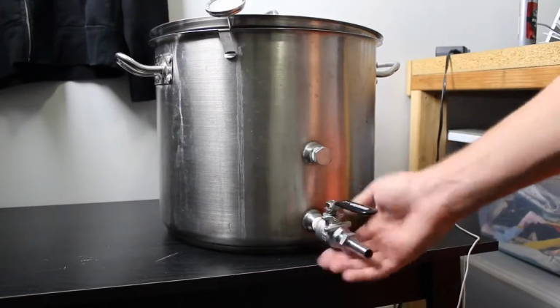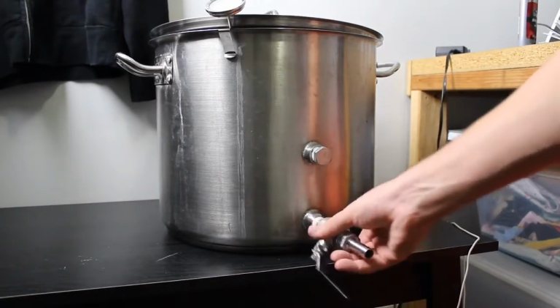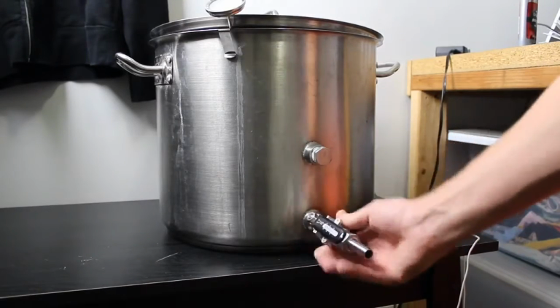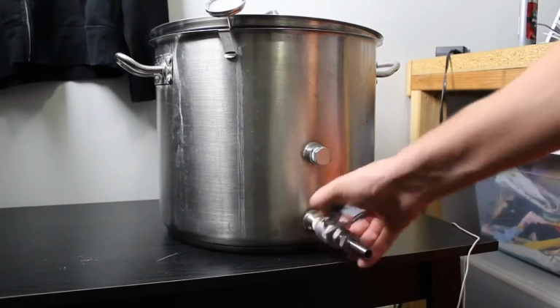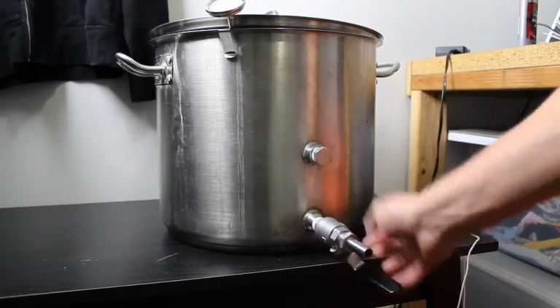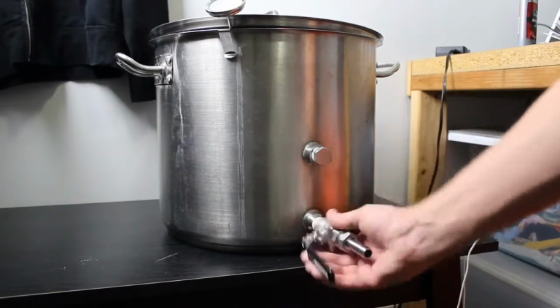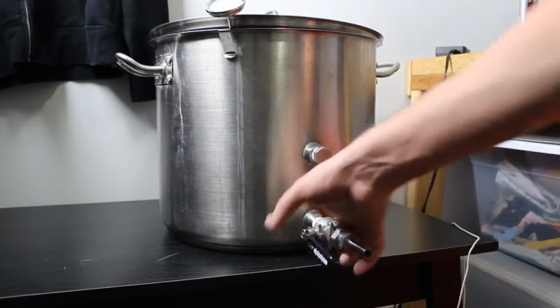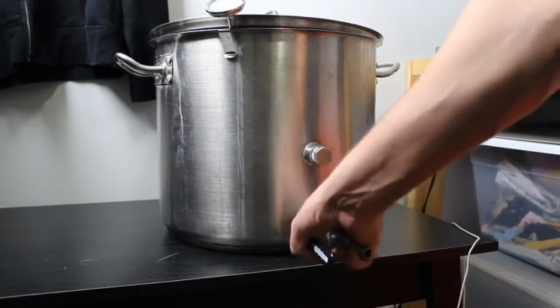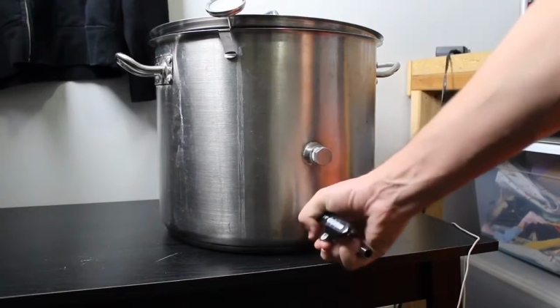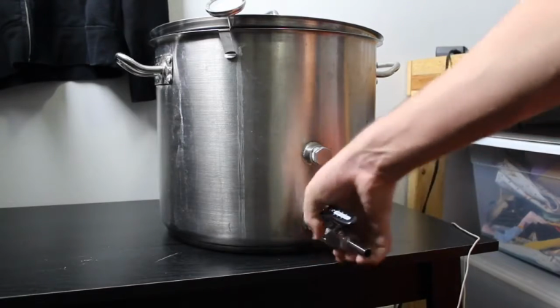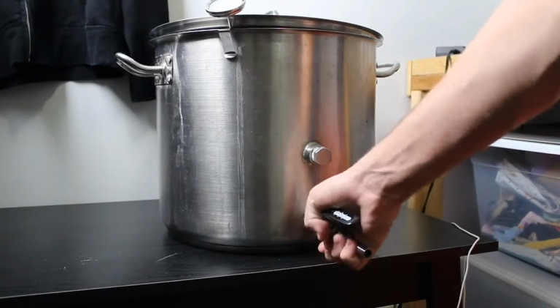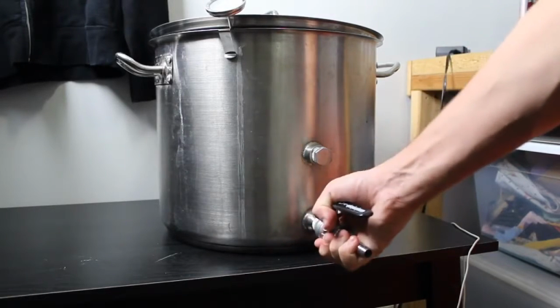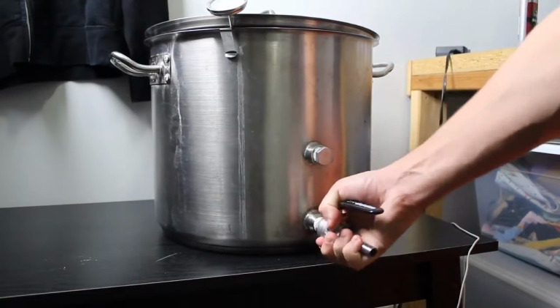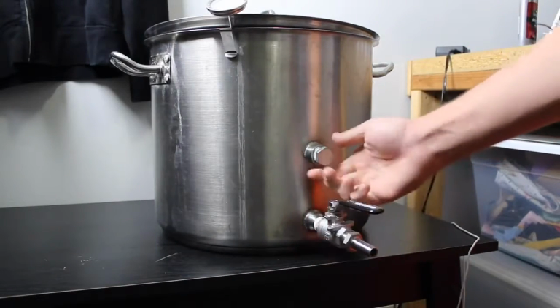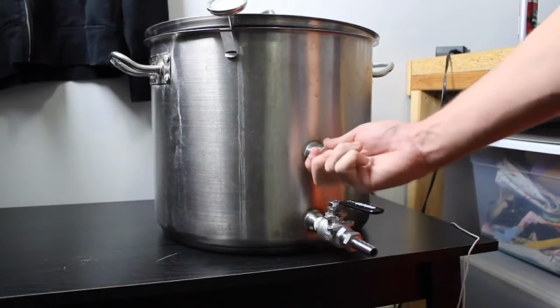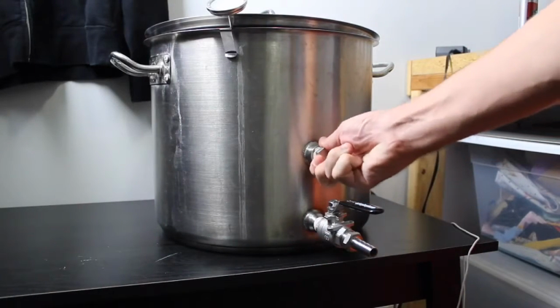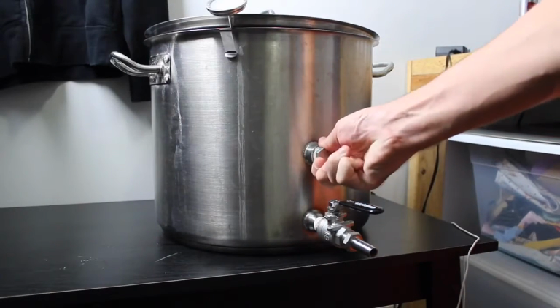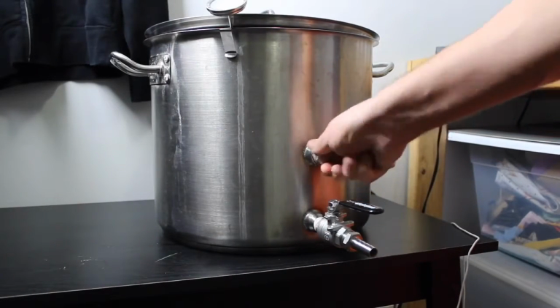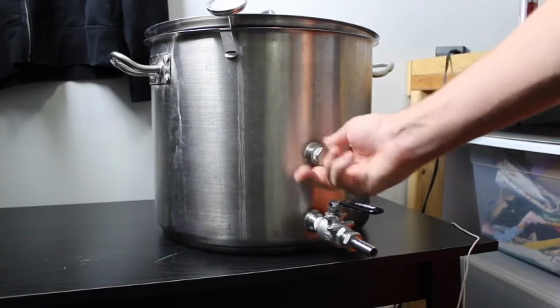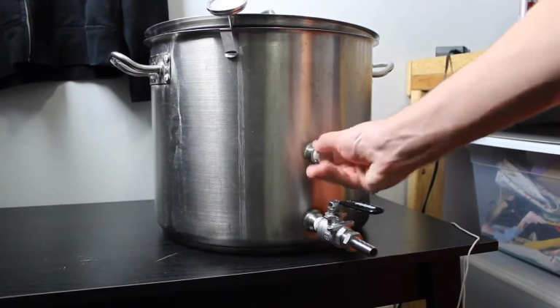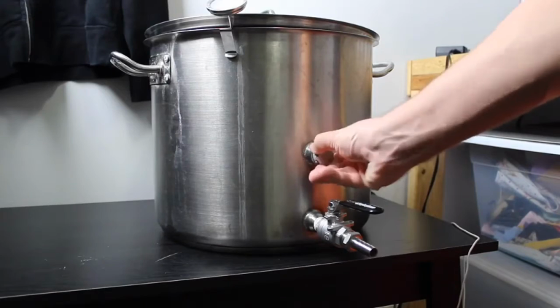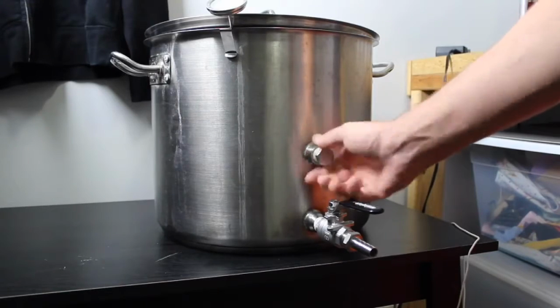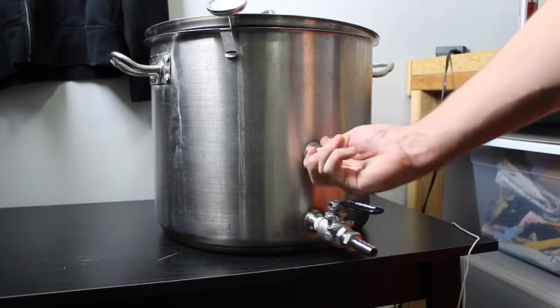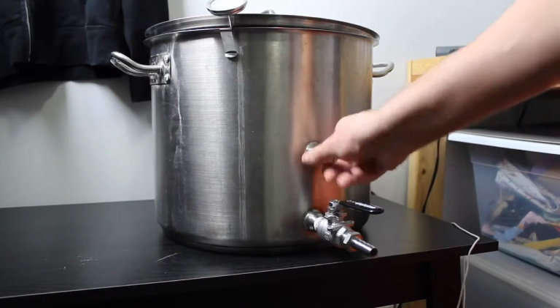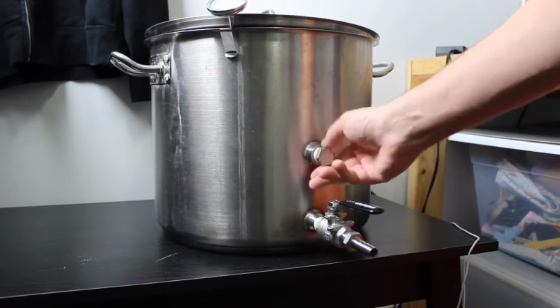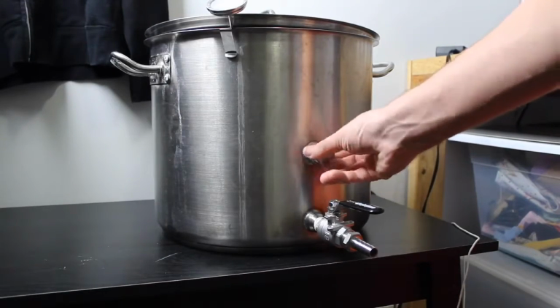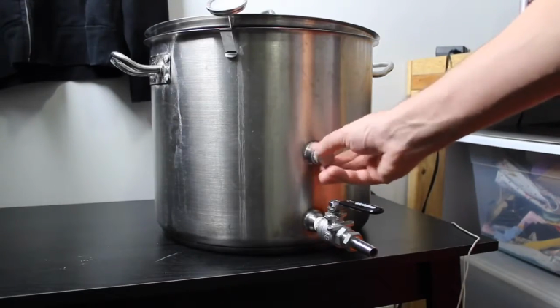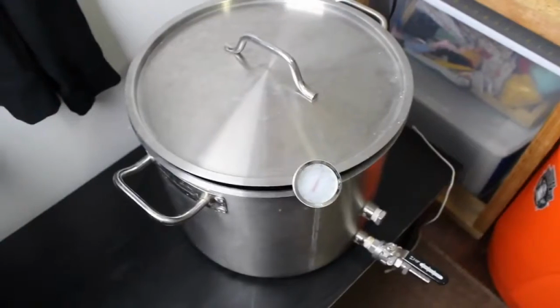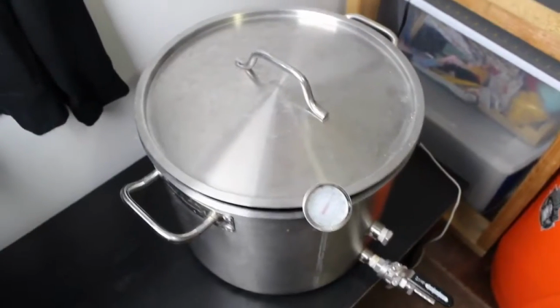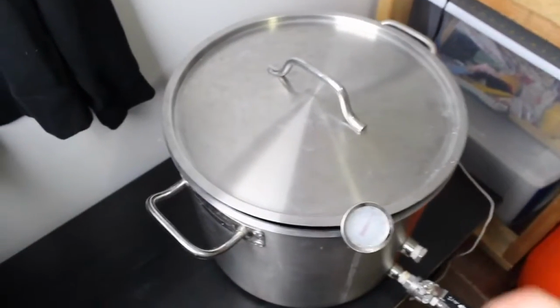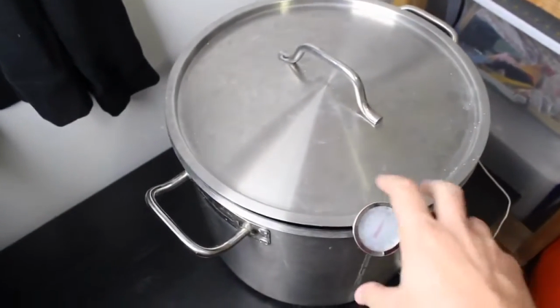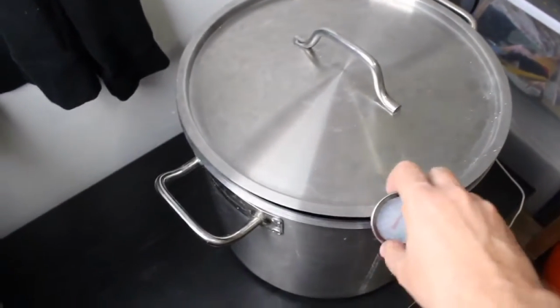Next thing you want is a legit thermometer — stainless steel. No more glass and plastic thermometers. I can screw one into my kettle, but I'll just save the money and use my thermometer that connects at the top.